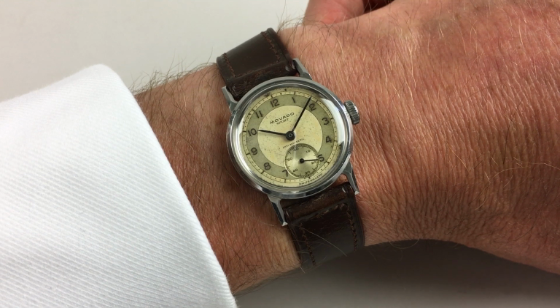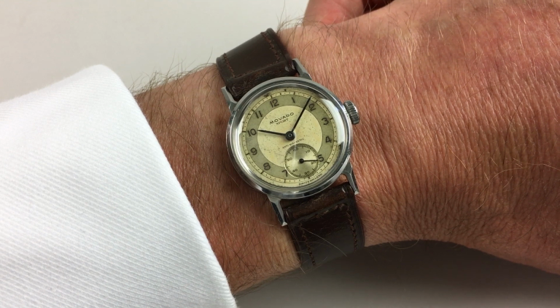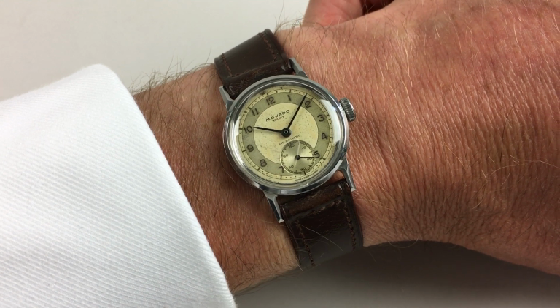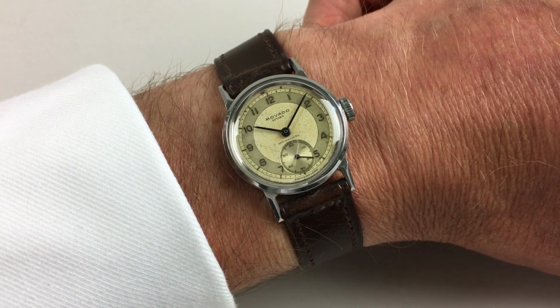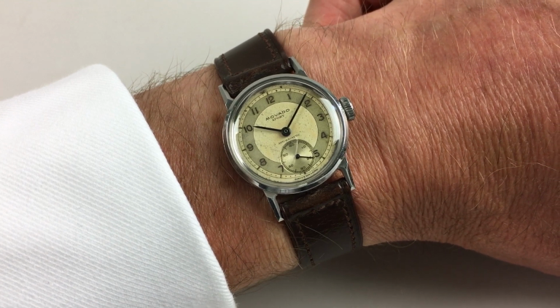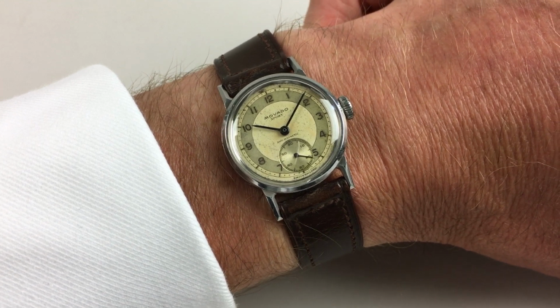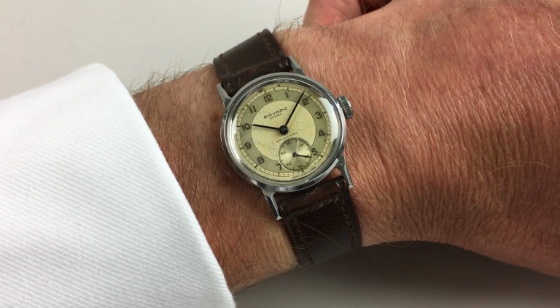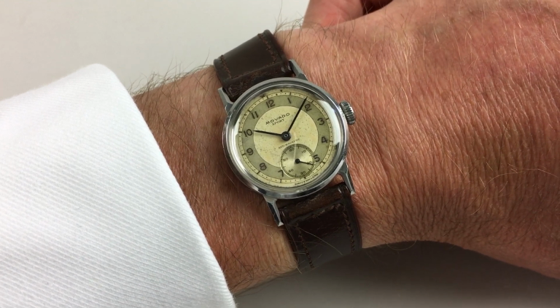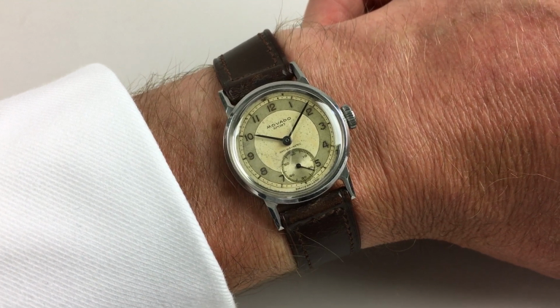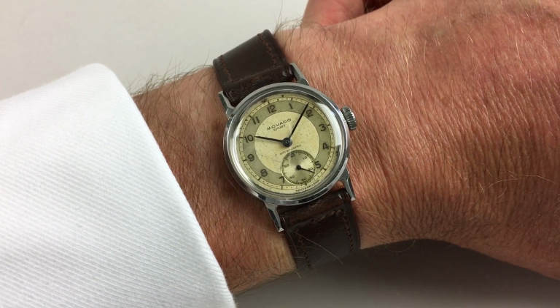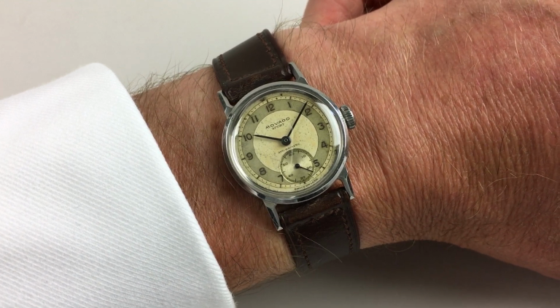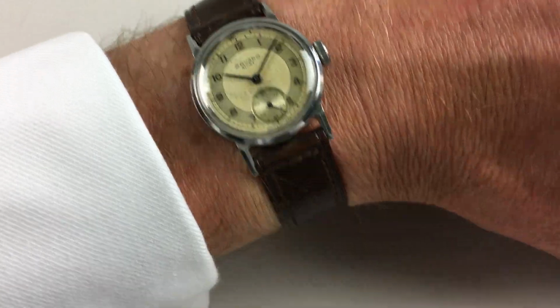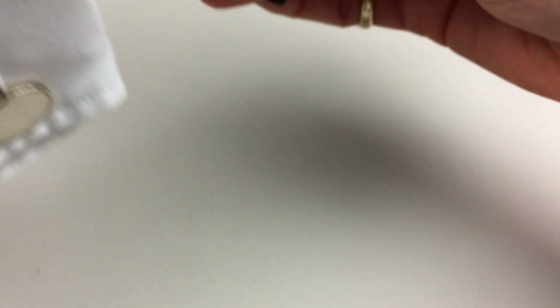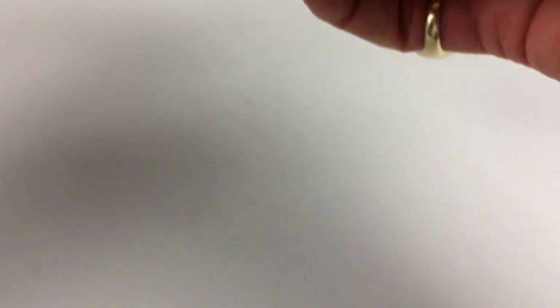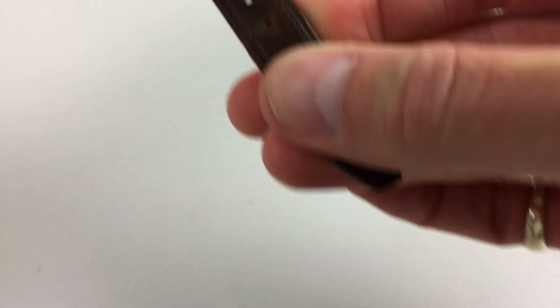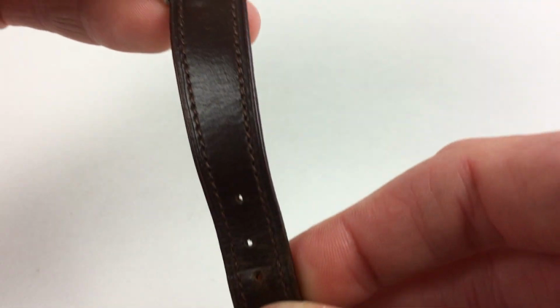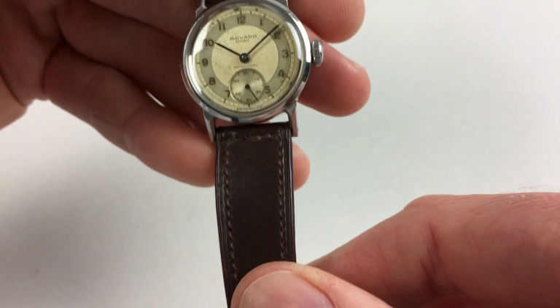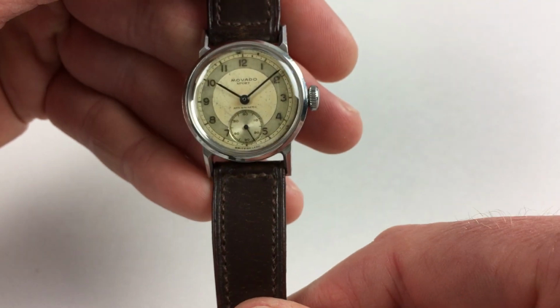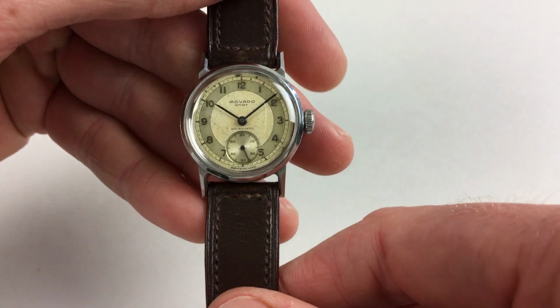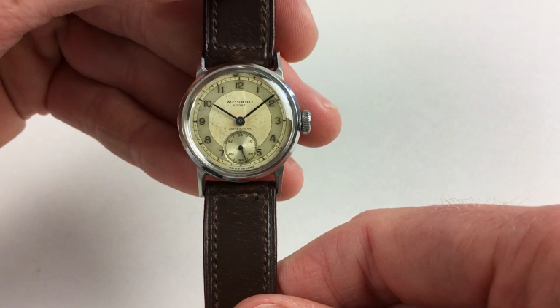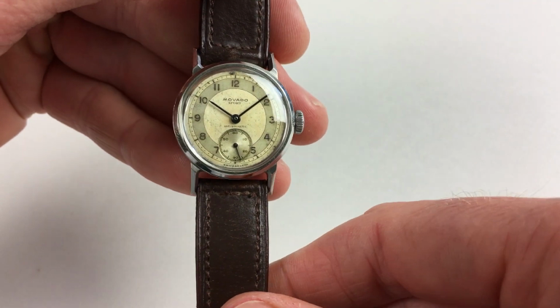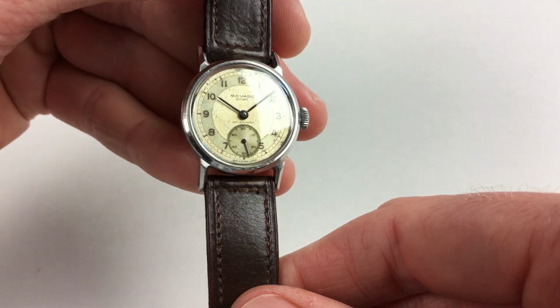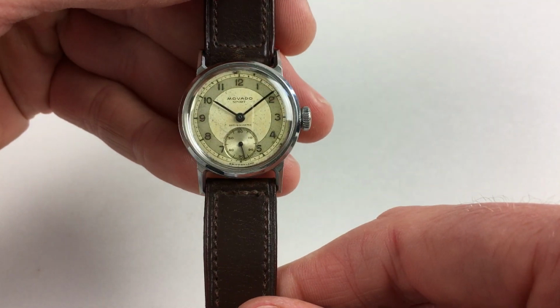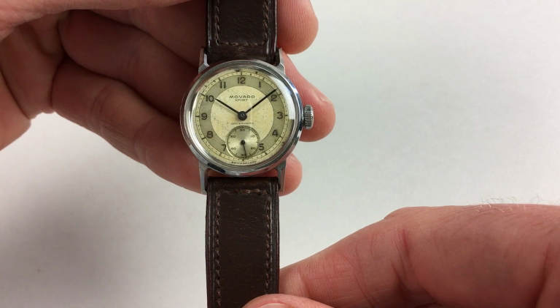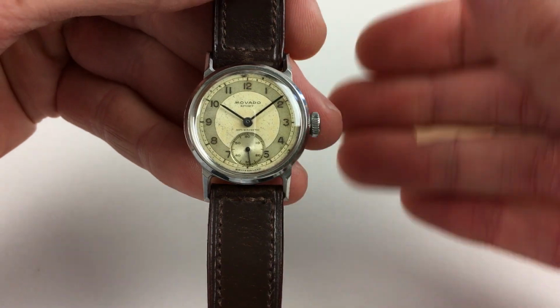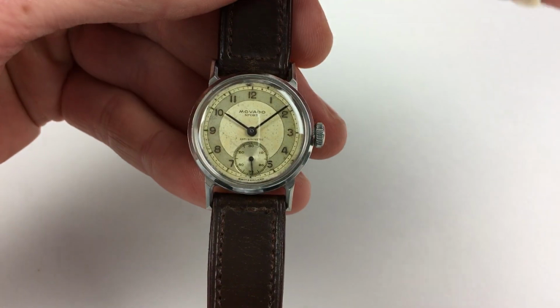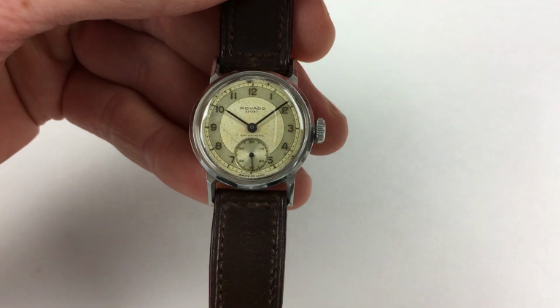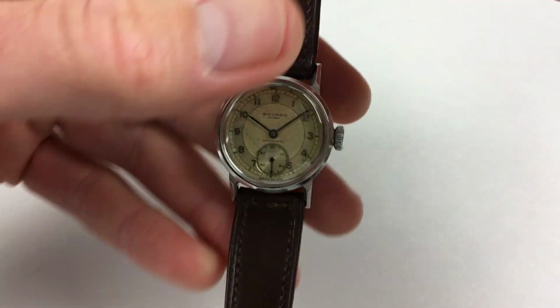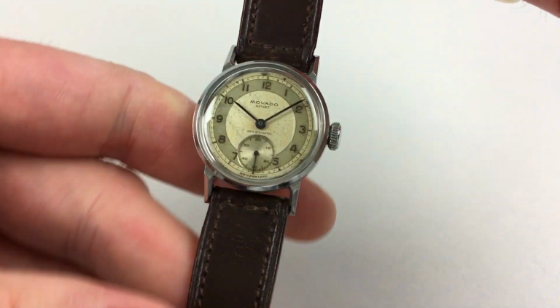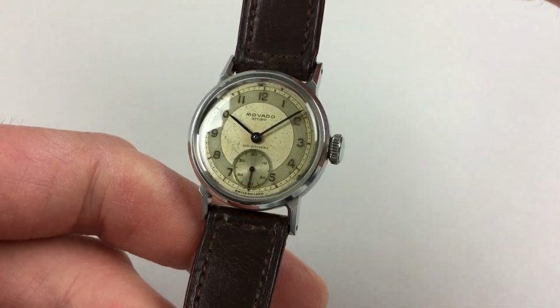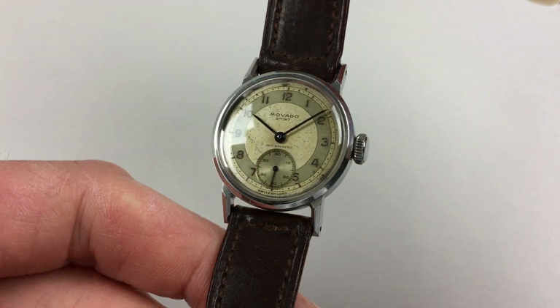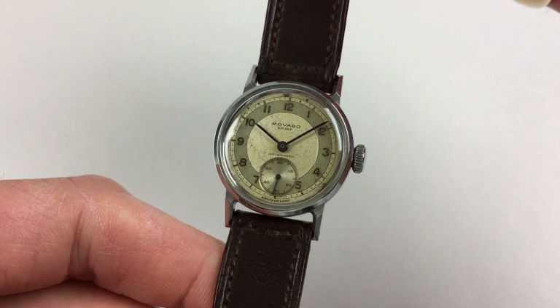This small mid-sized Movado Sport wristwatch dates to circa 1945. The watch has a two-tone silver dial, with black Arabic numerals and a finely engine-turned subsidiary seconds dial.